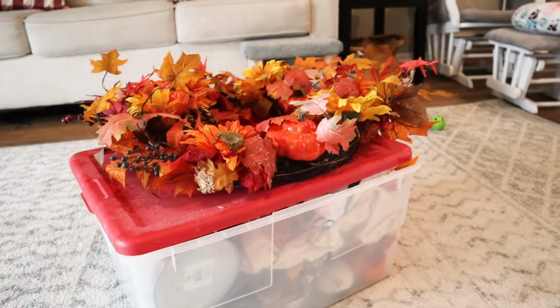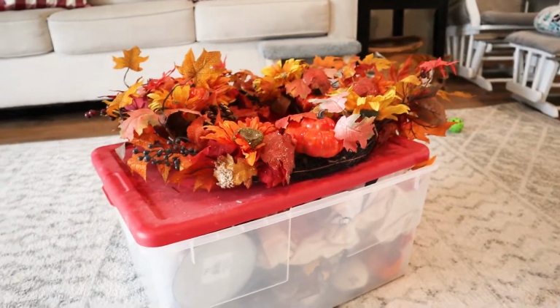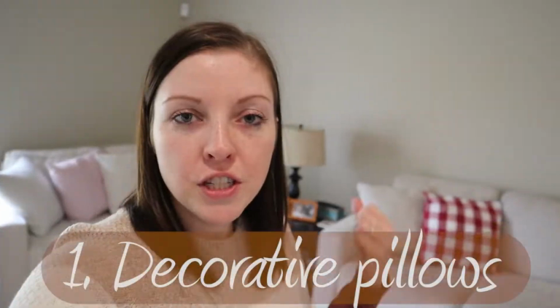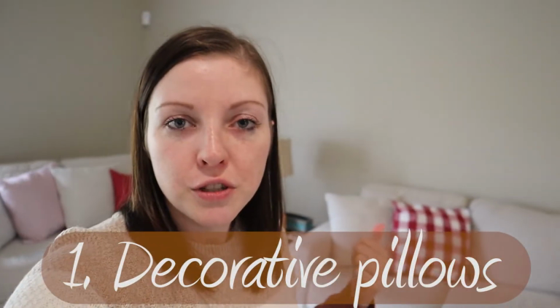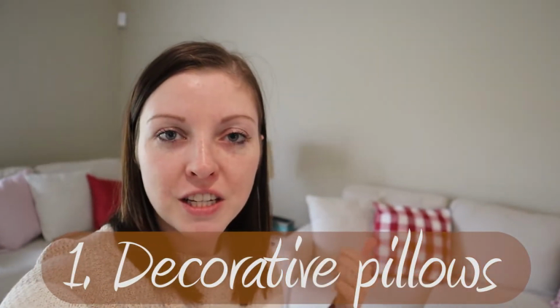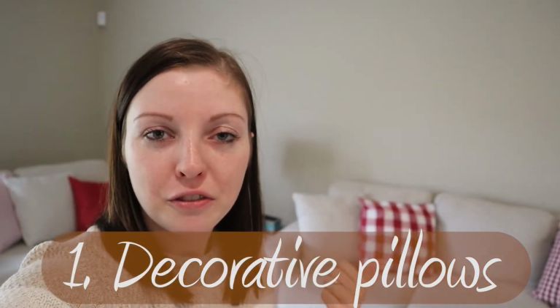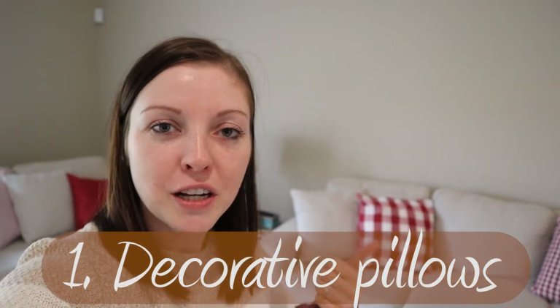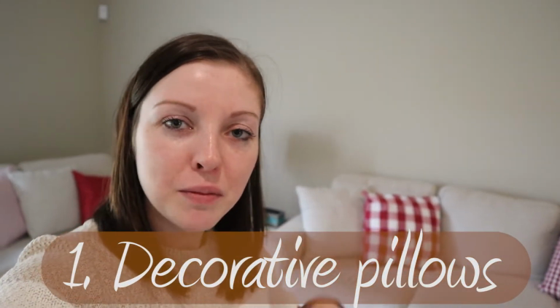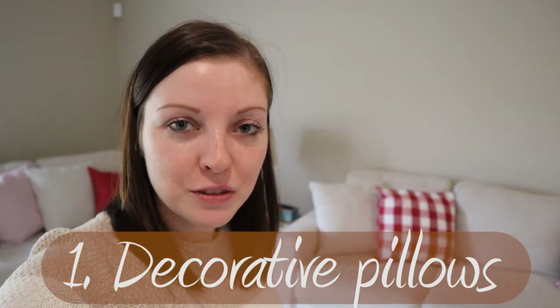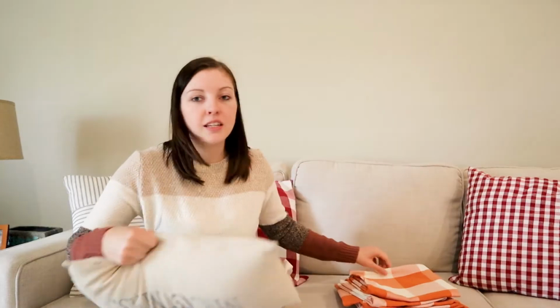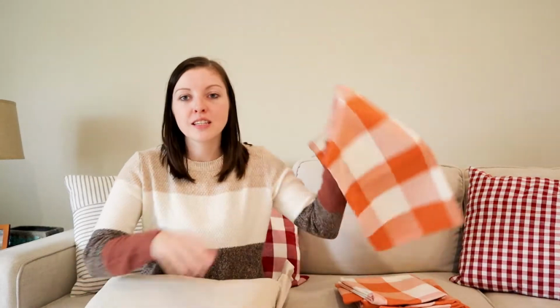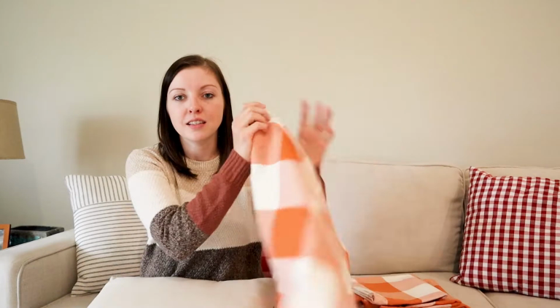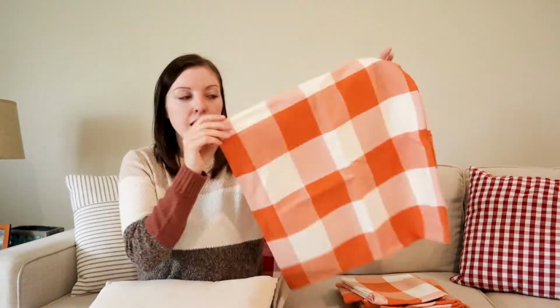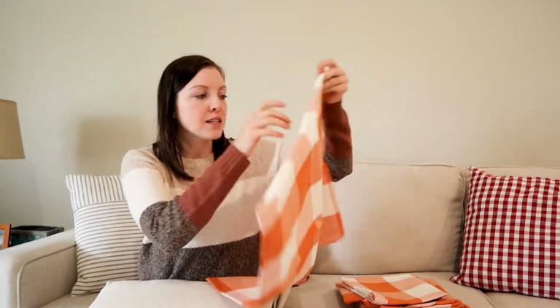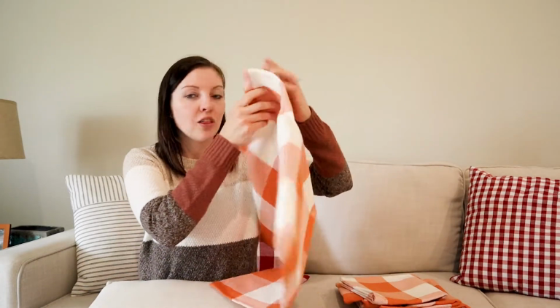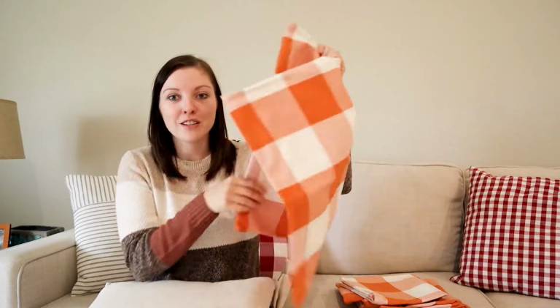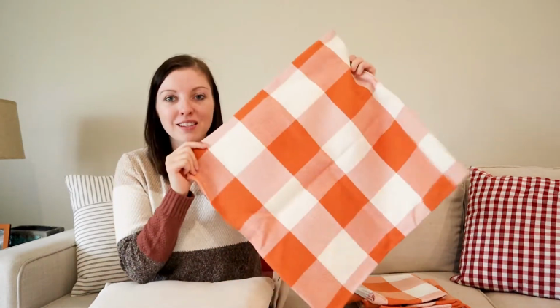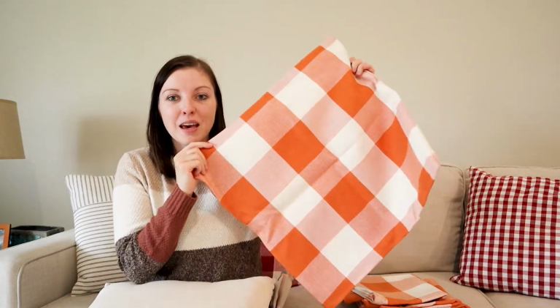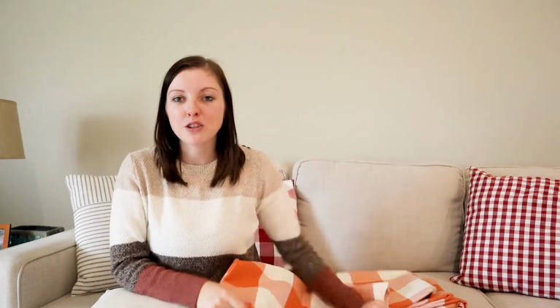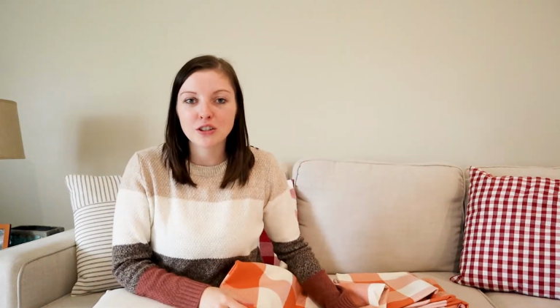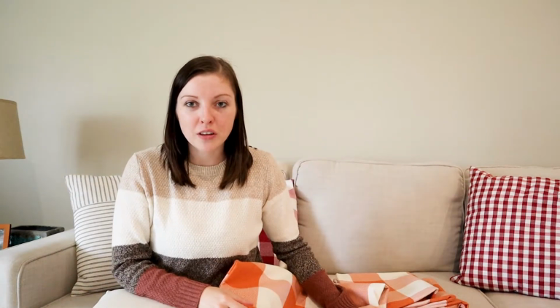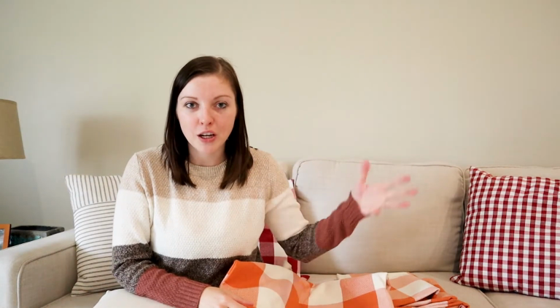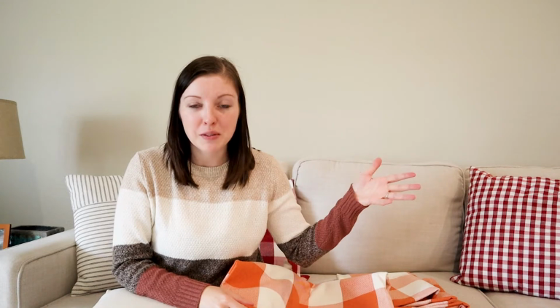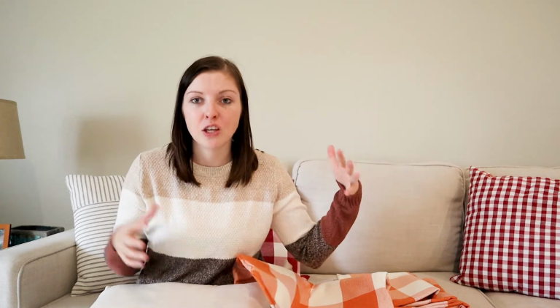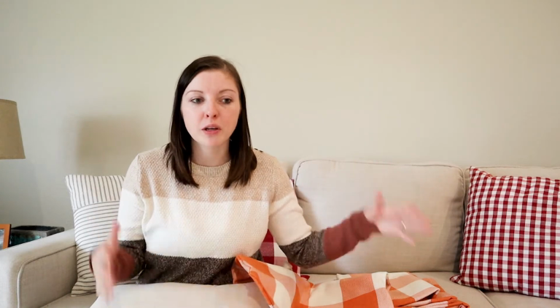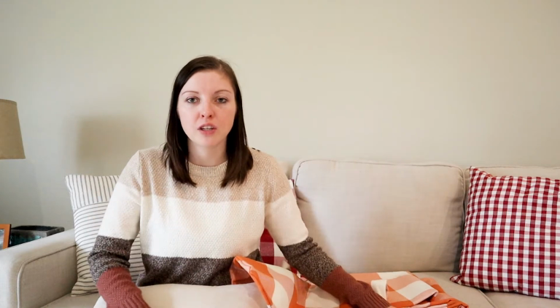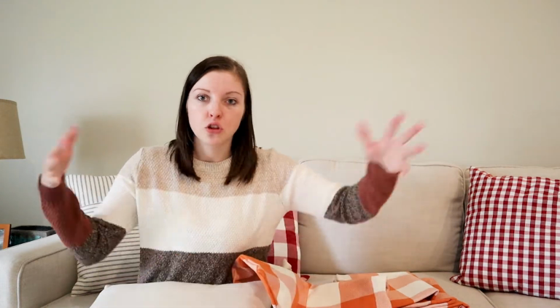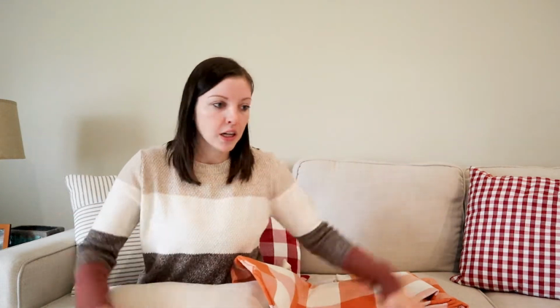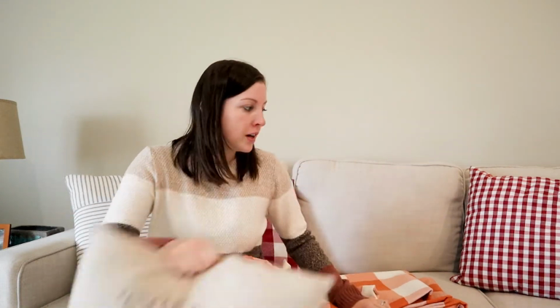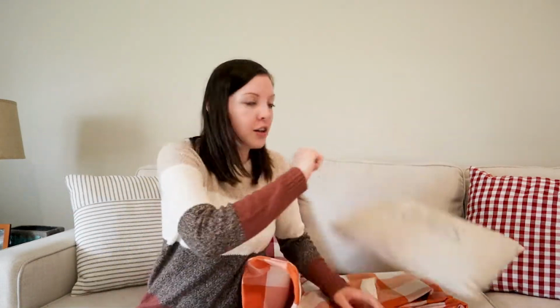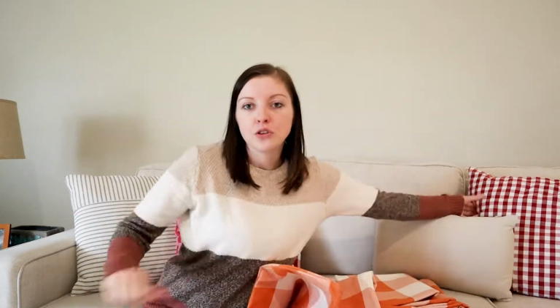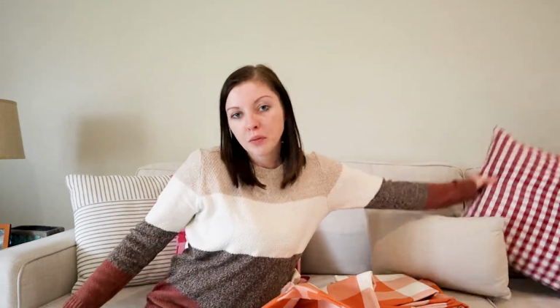The first thing we're going to do is change out these decorative pillows that are right behind me on the couch. You can see these are just cases, and I love these because it makes it so much easier to store them when you're not using them, instead of having huge pillows that require a huge container to put them in.